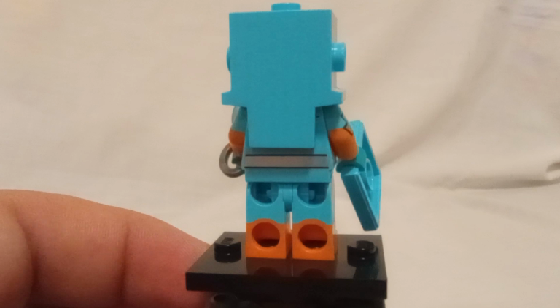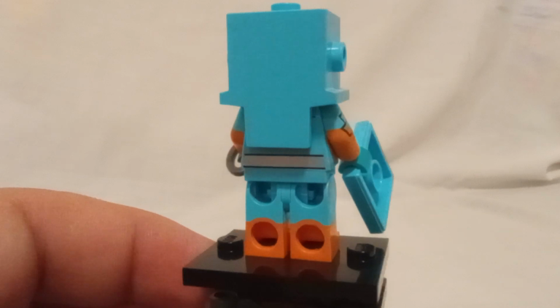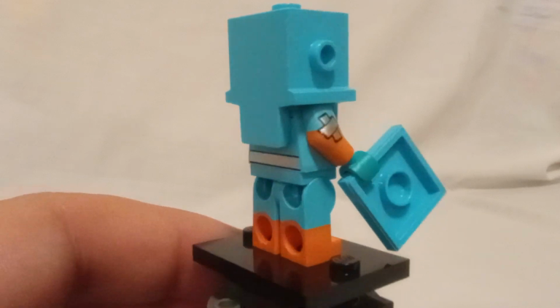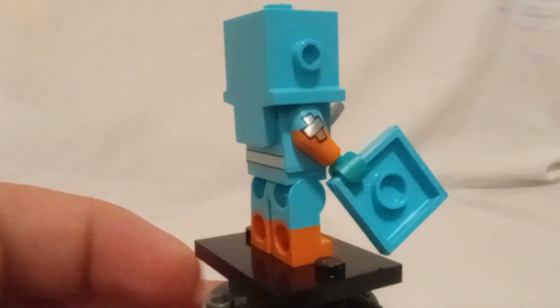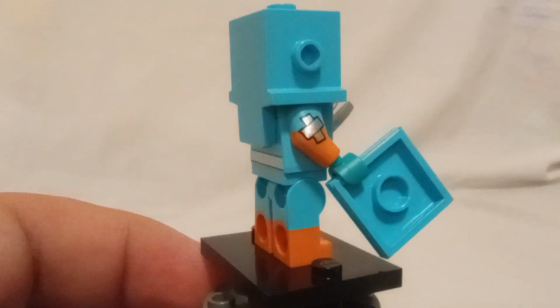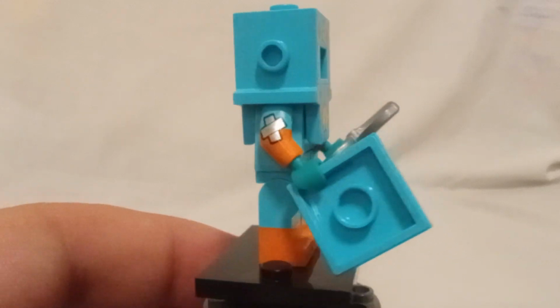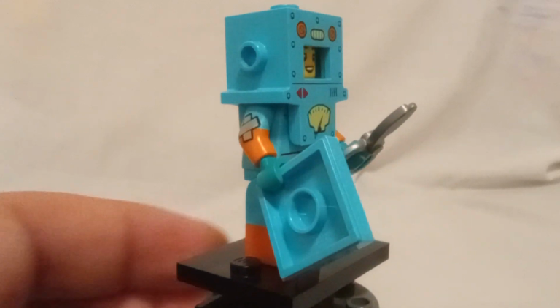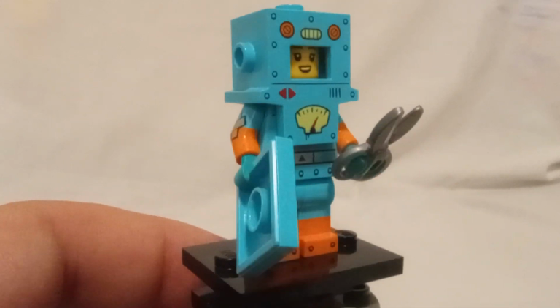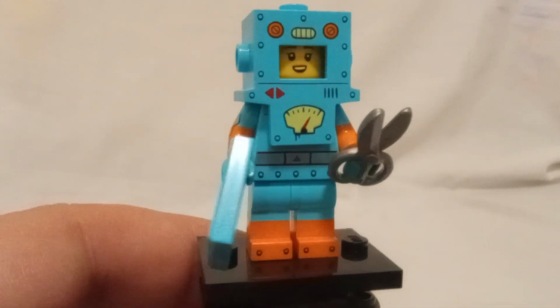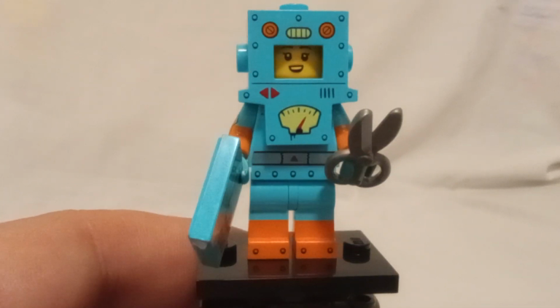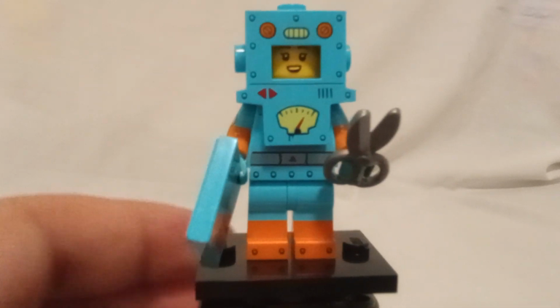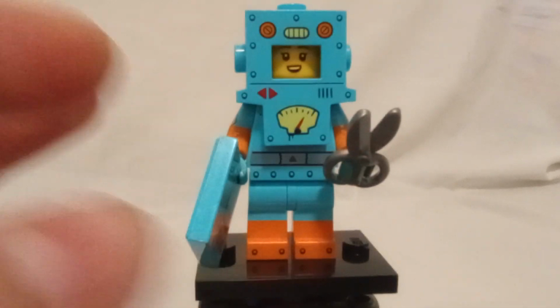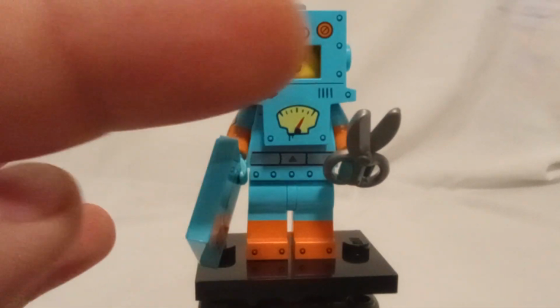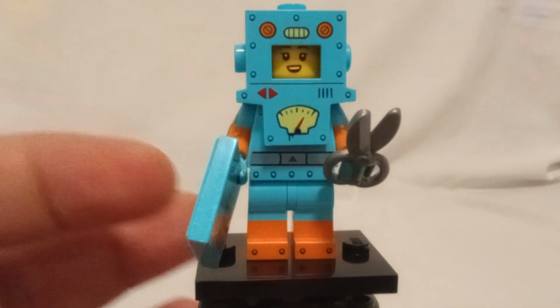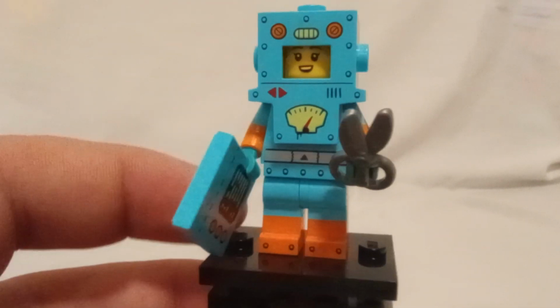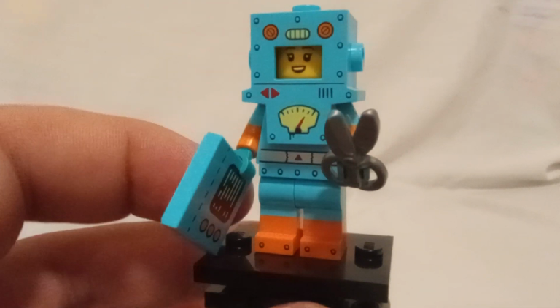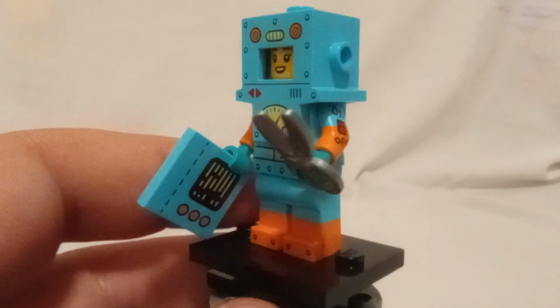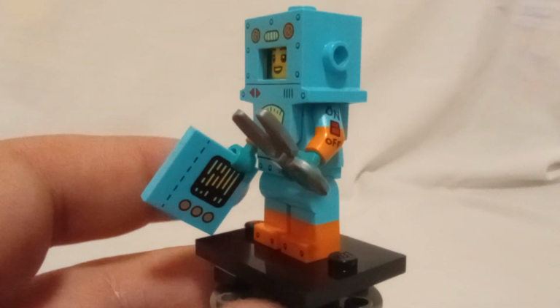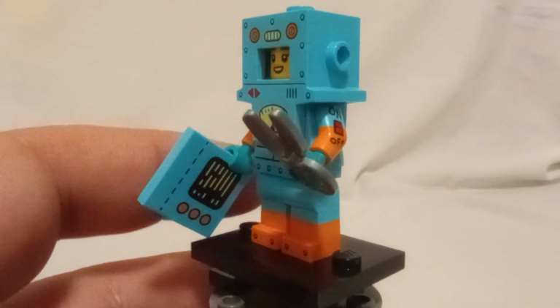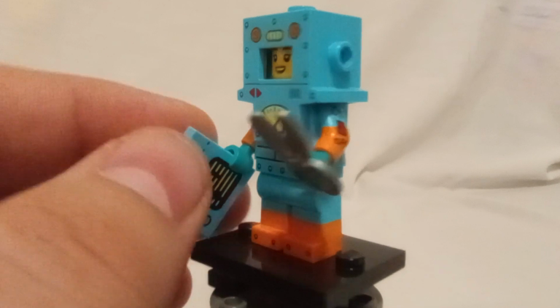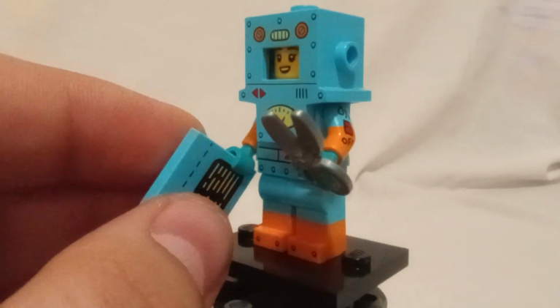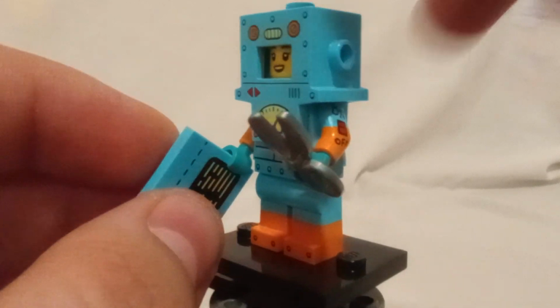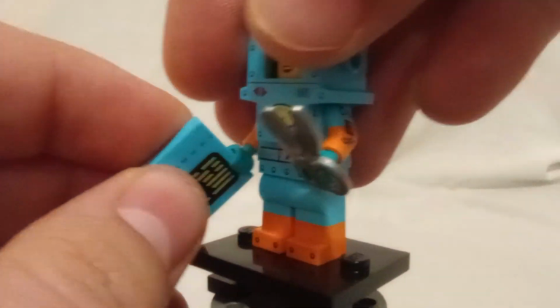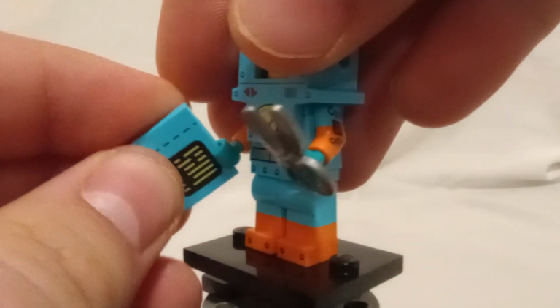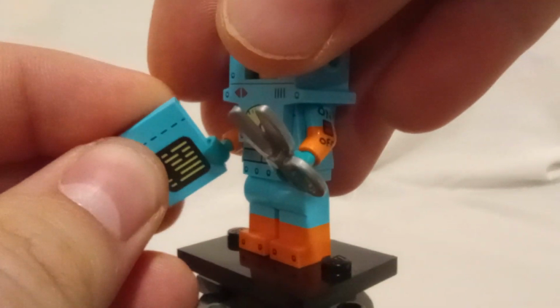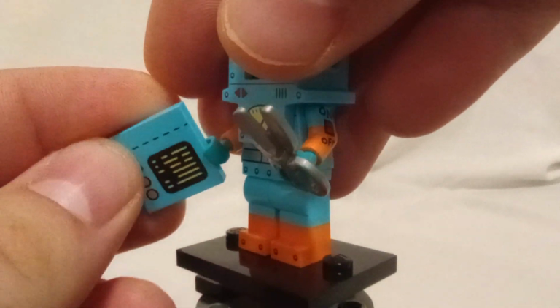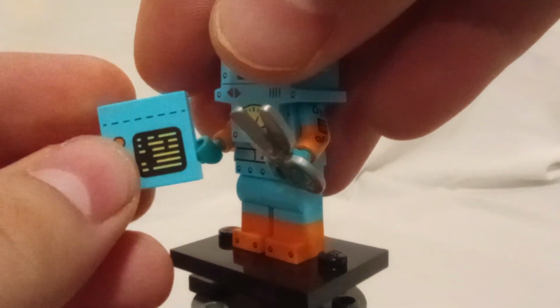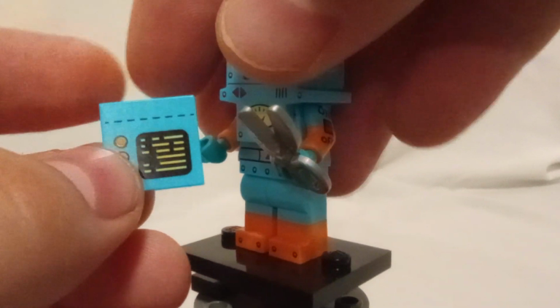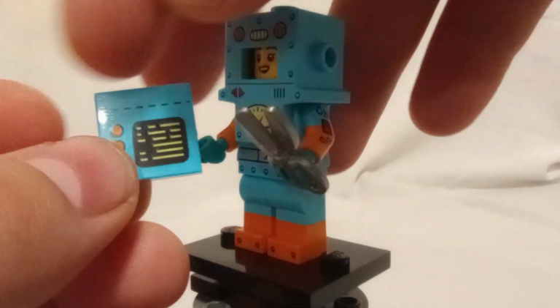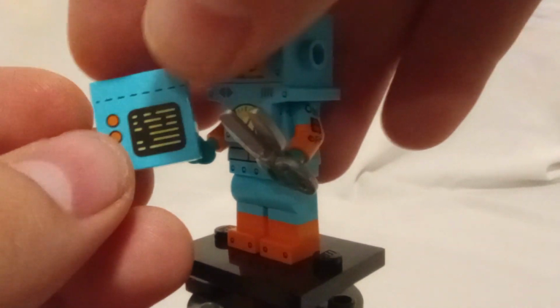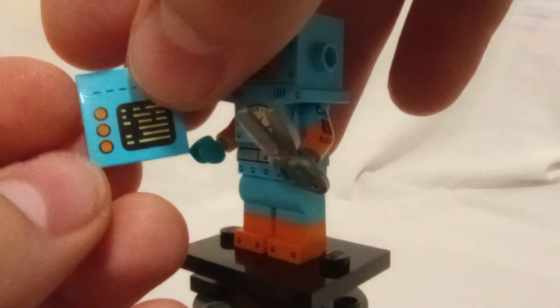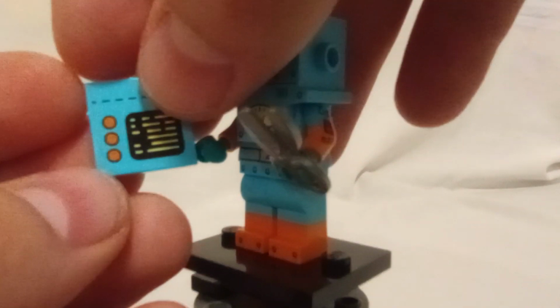It kind of reminds me of SpongeBob with just how square it is. It's got scissors as an accessory as well as this printed tile right here. As I mentioned, you can cut across the line.